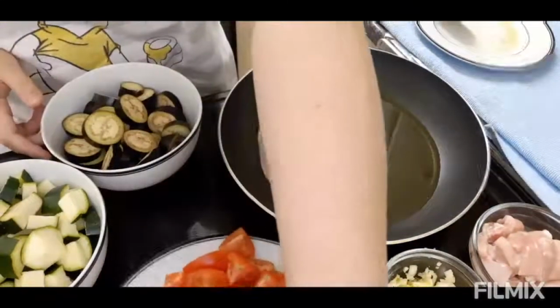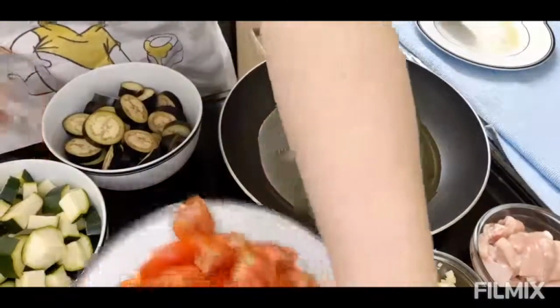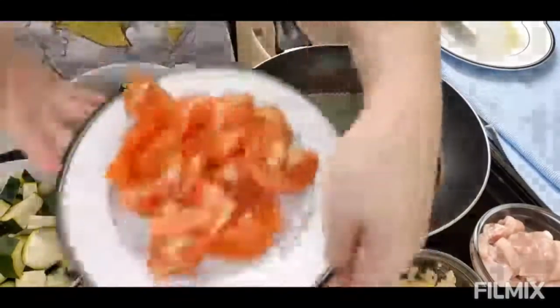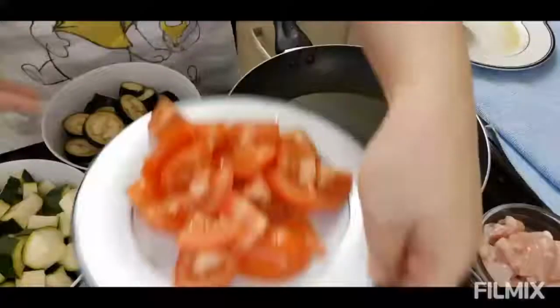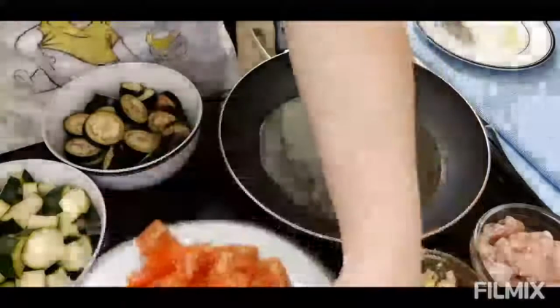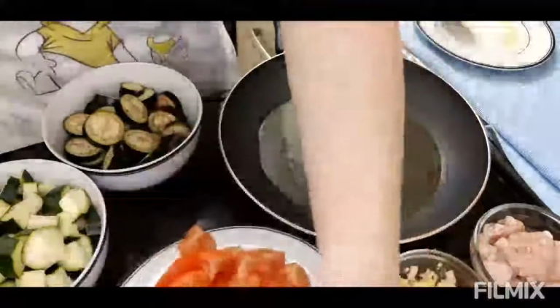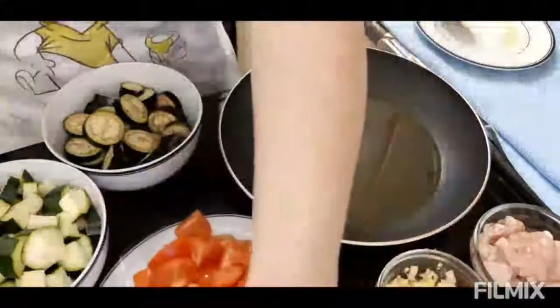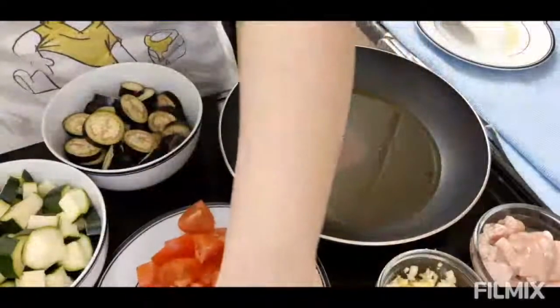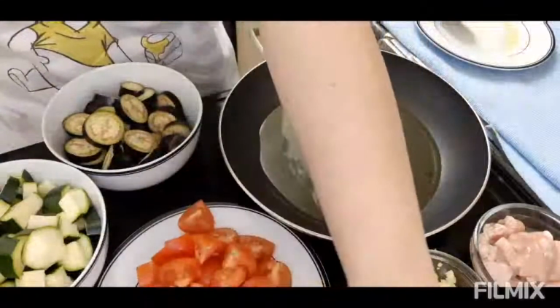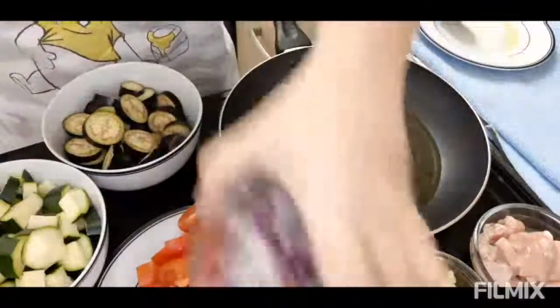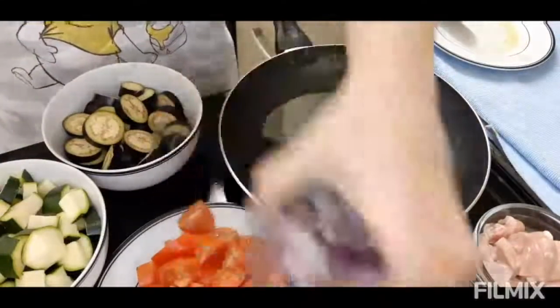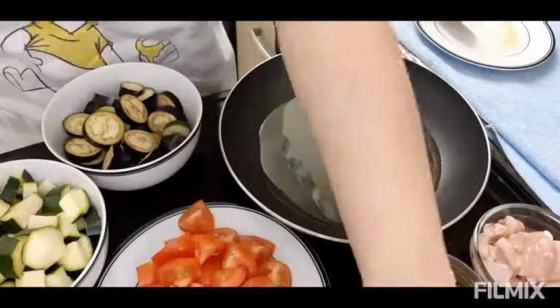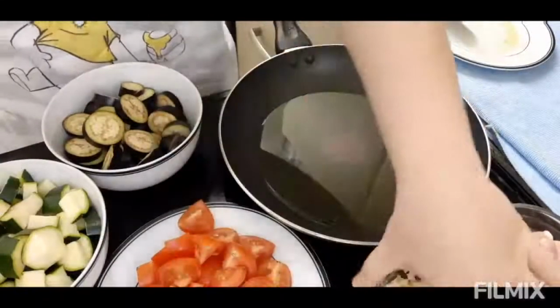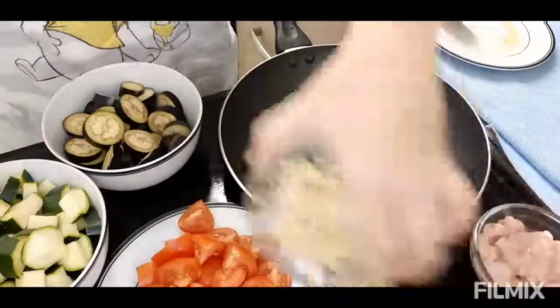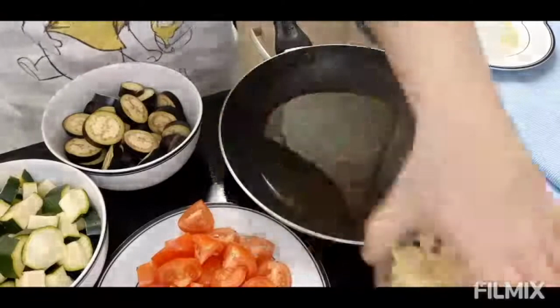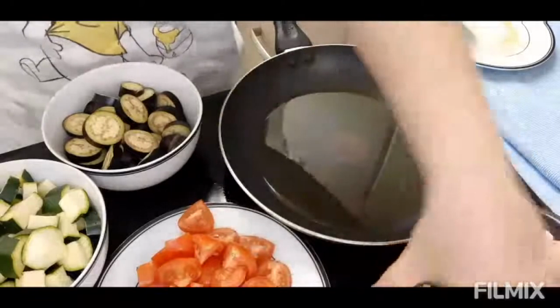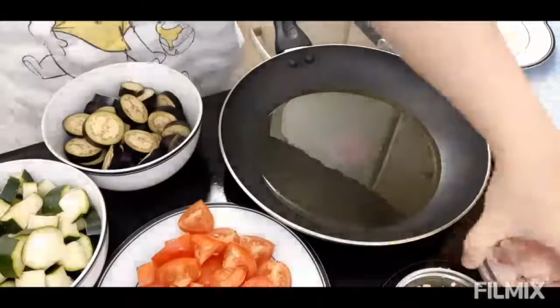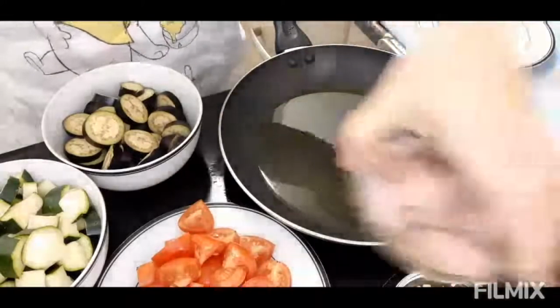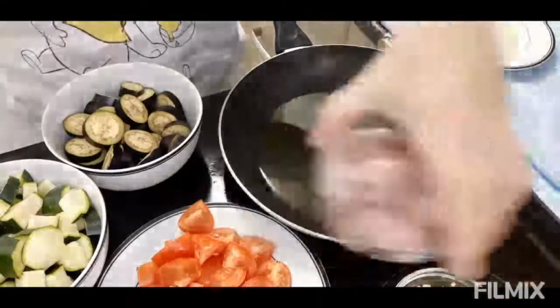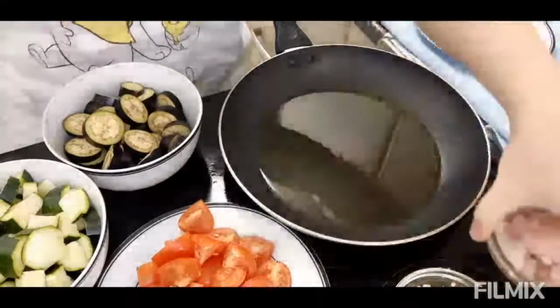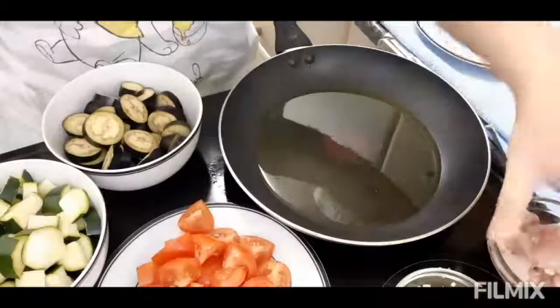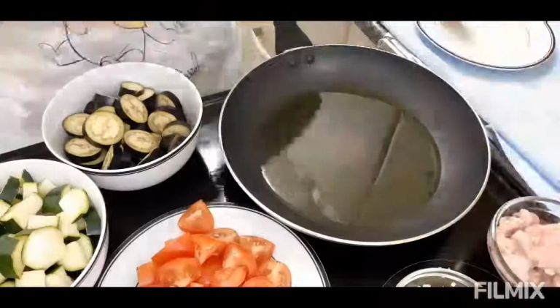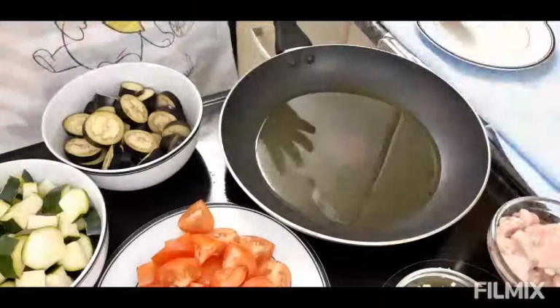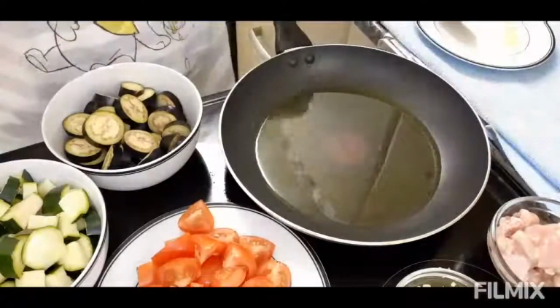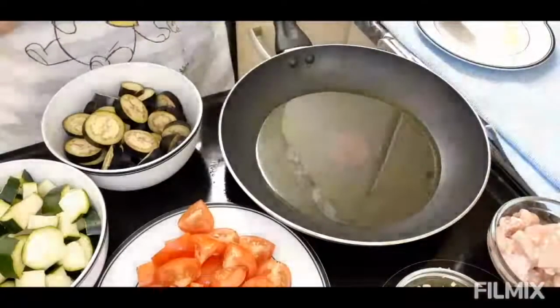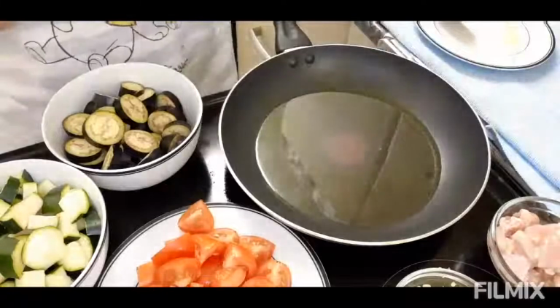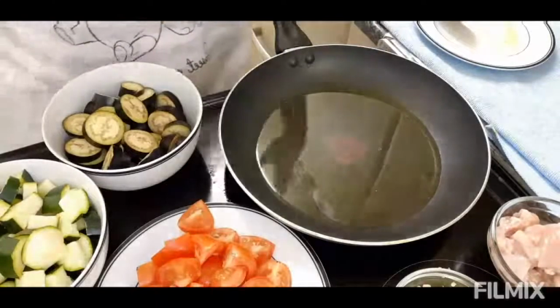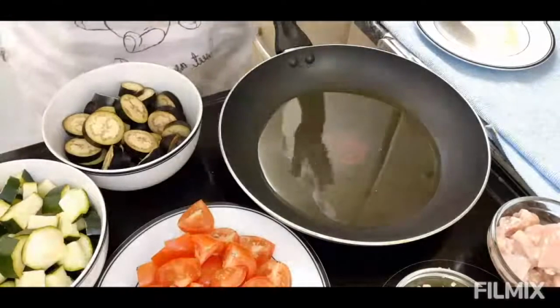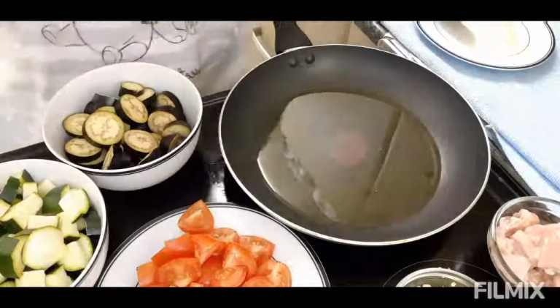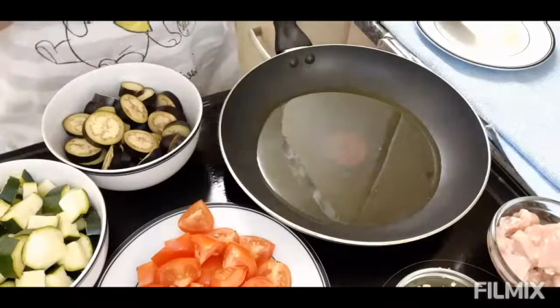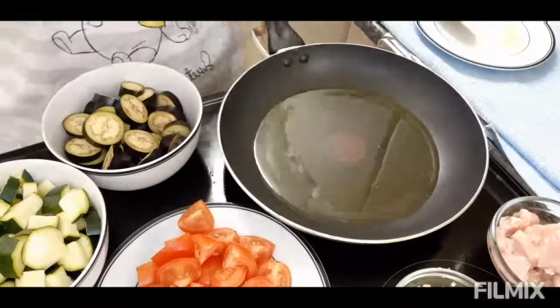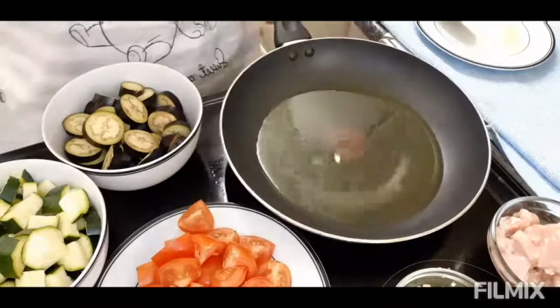Ng tomato, onion, garlic, and then chicken. Ayun, igigisa ko lang sya kasi pag kumakain kami dapat laging meron gulay.